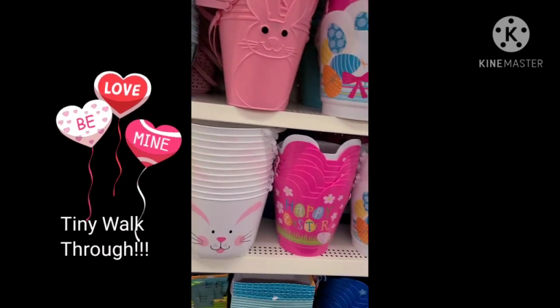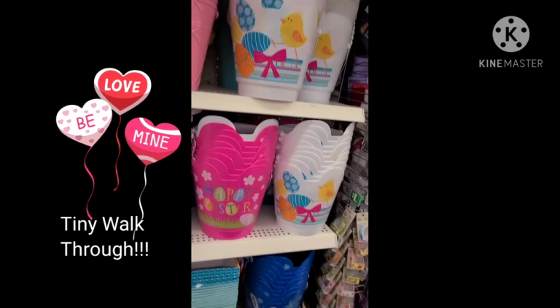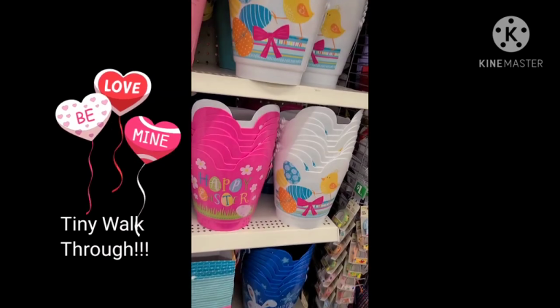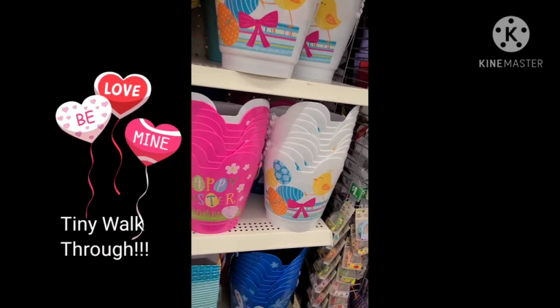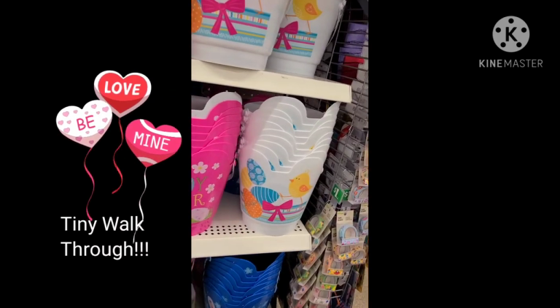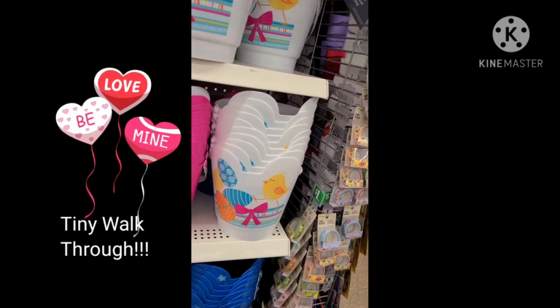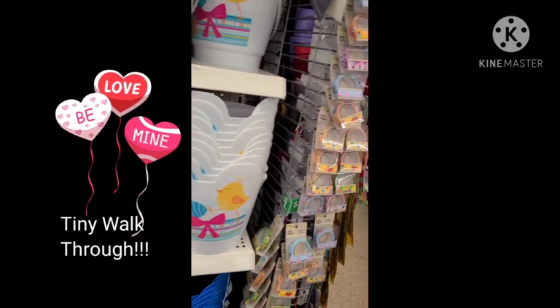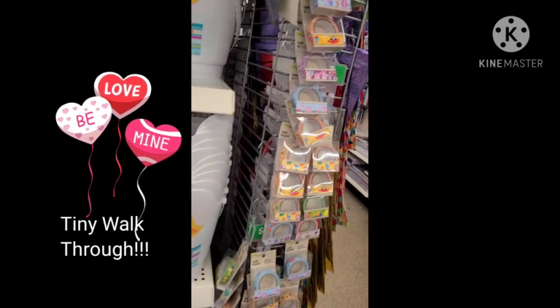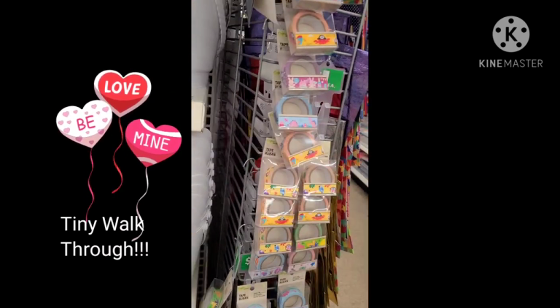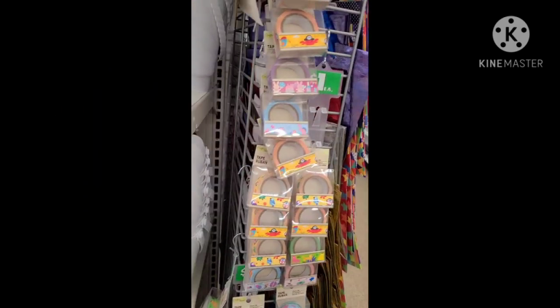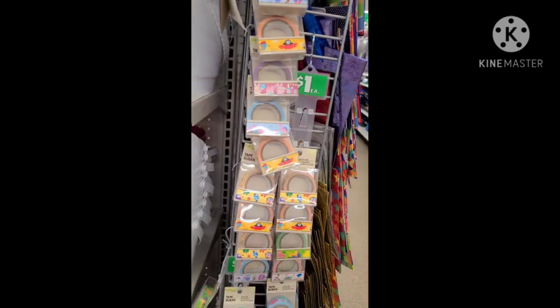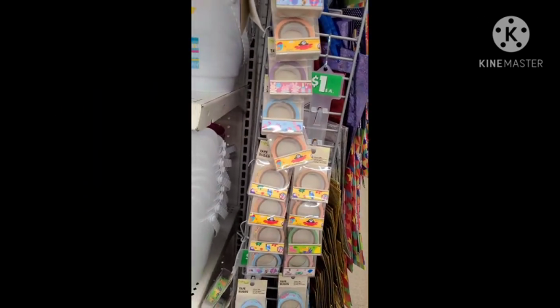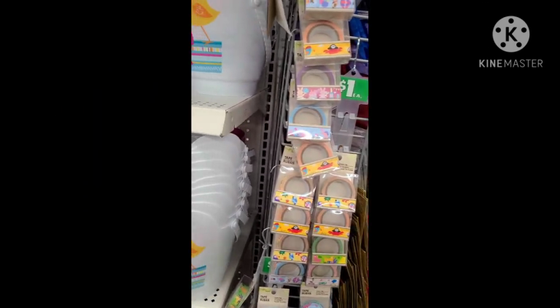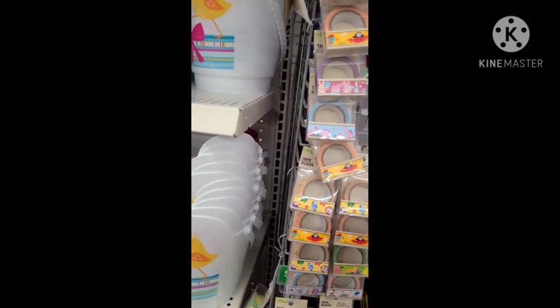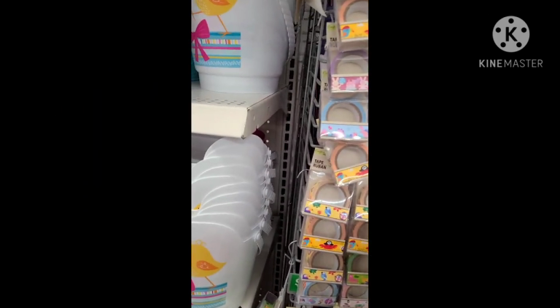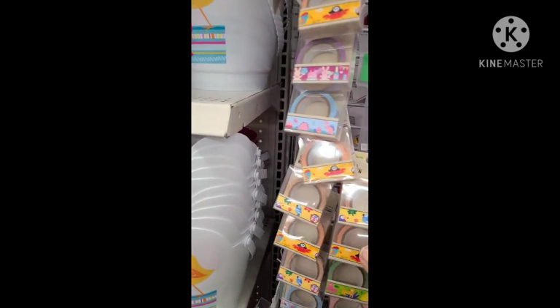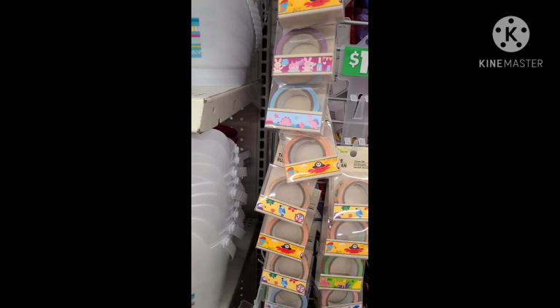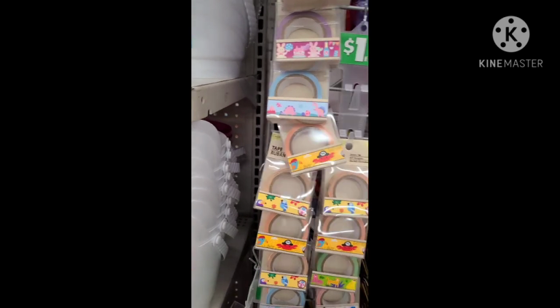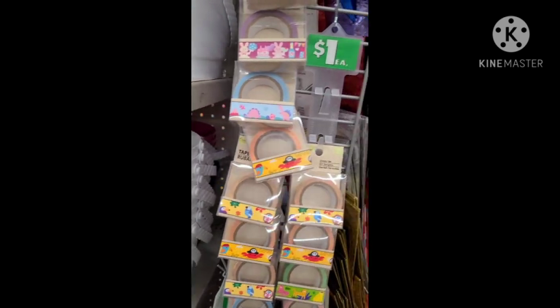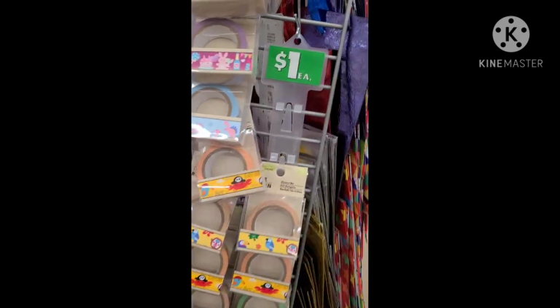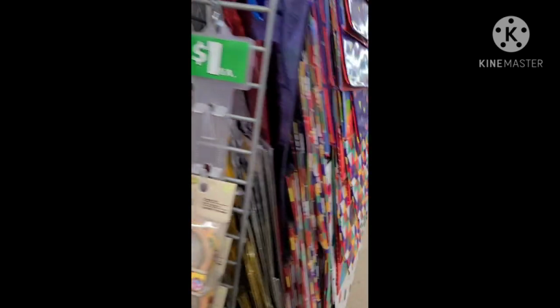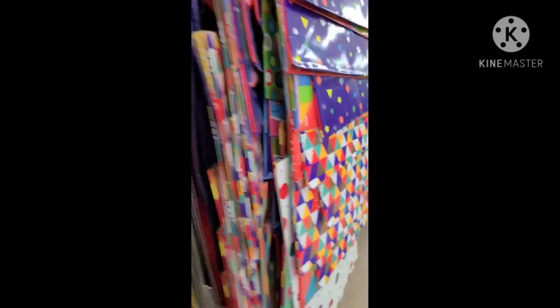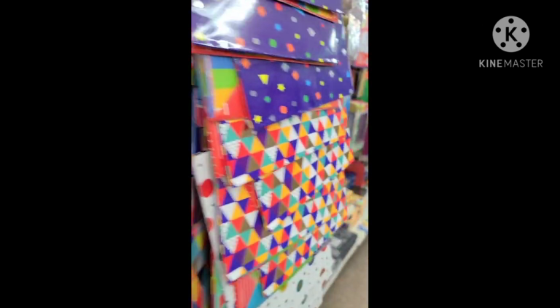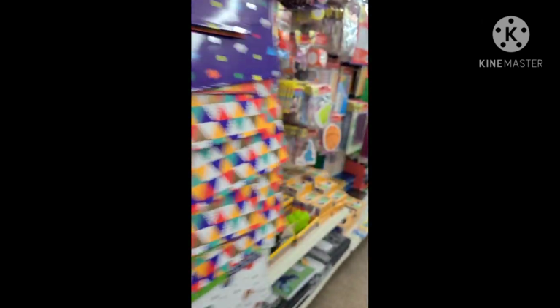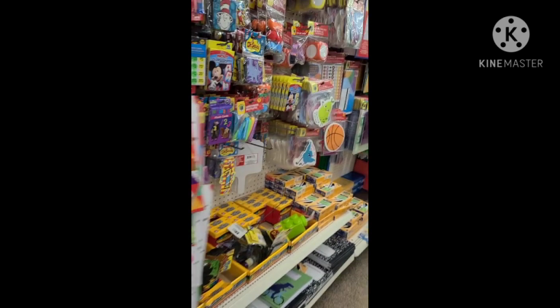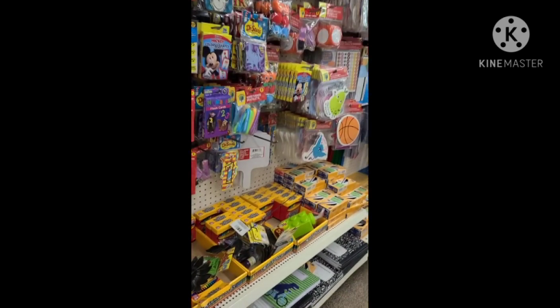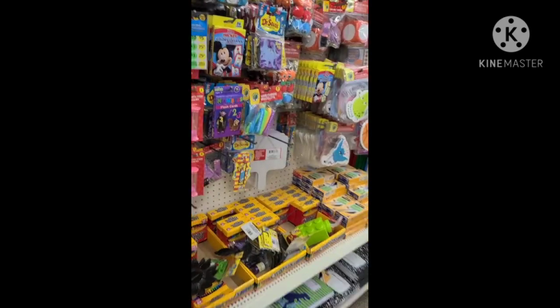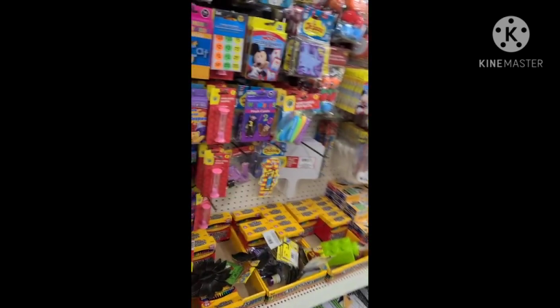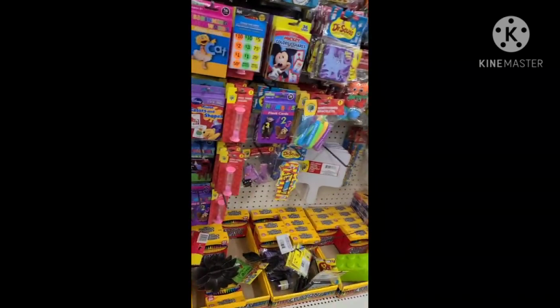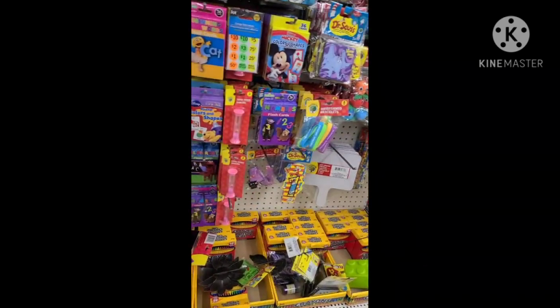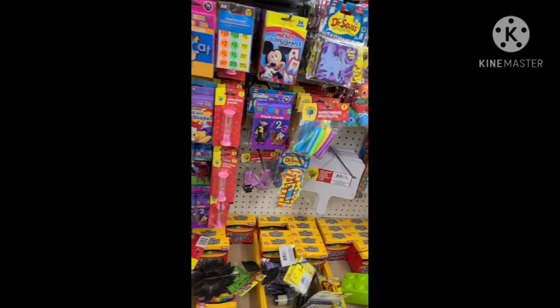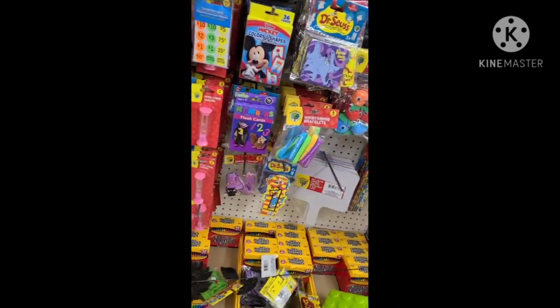These Easter baskets here, then they got some of these new ribbon tape over here, and then they got some of these.